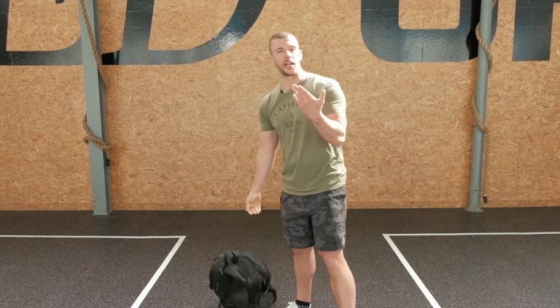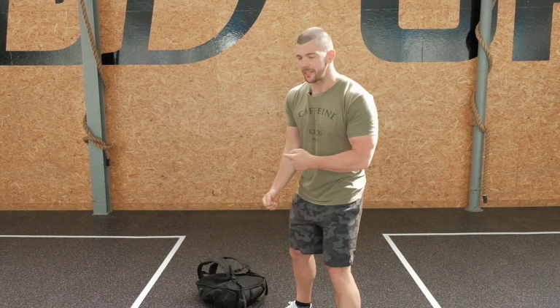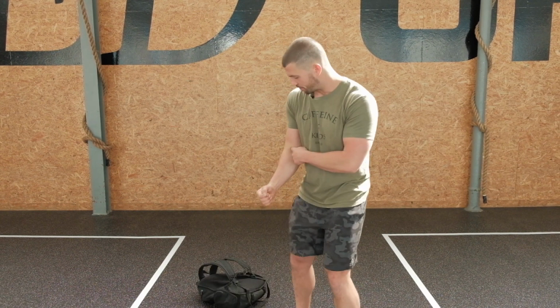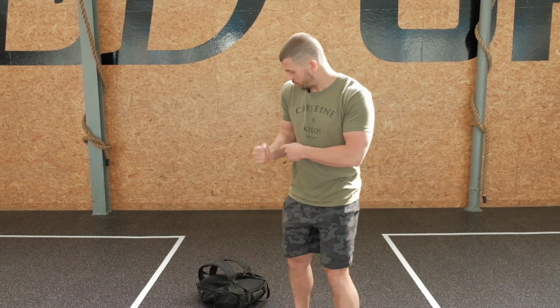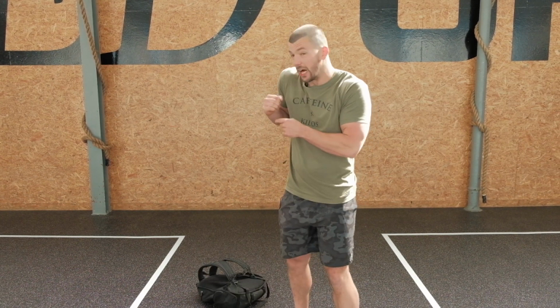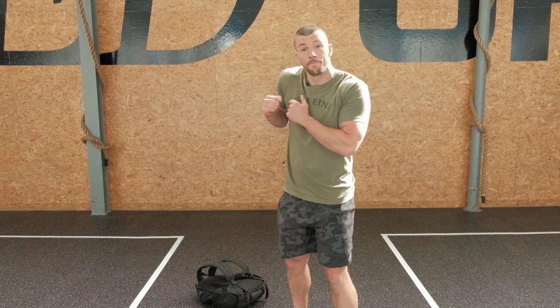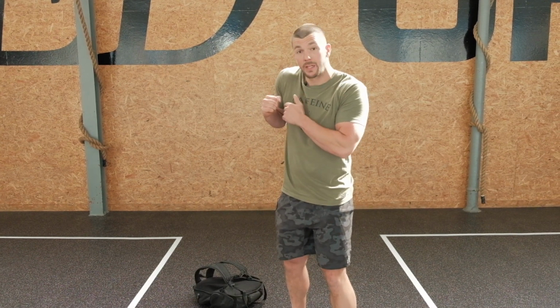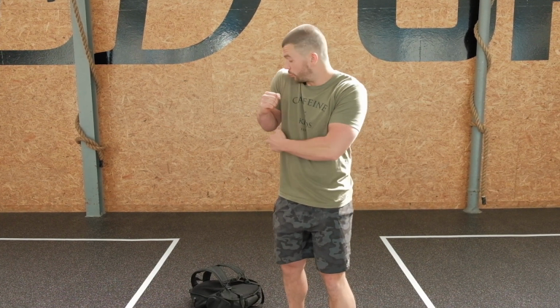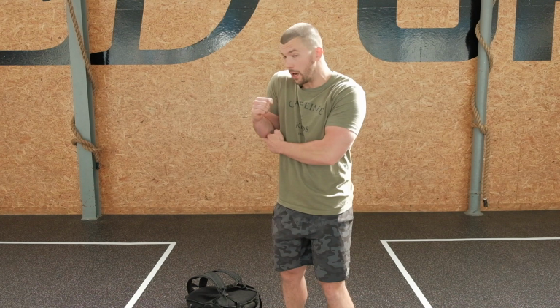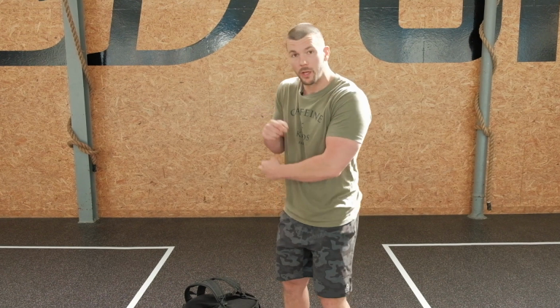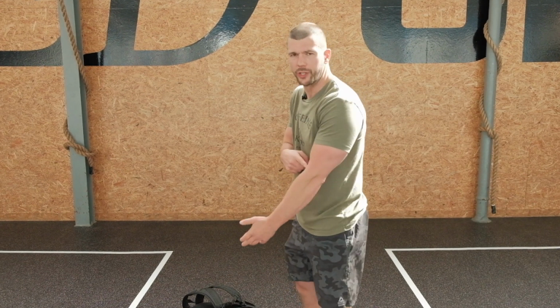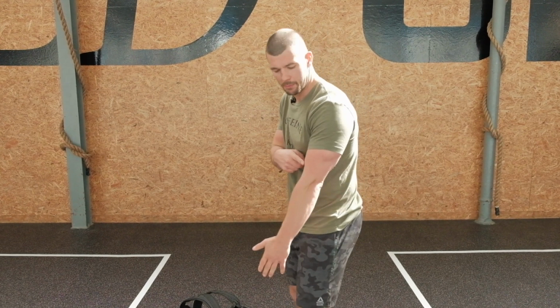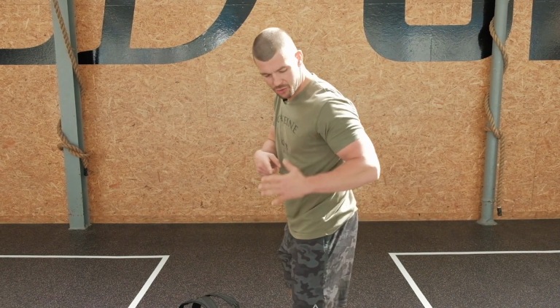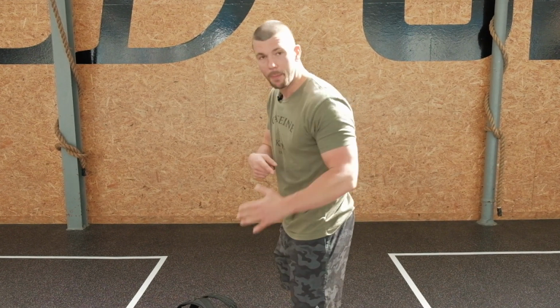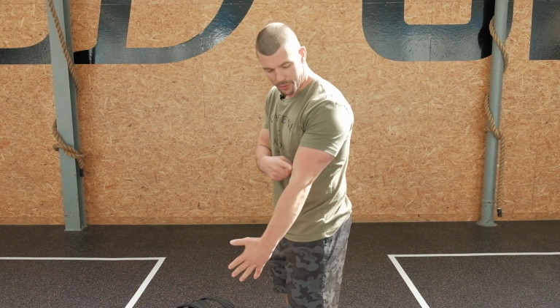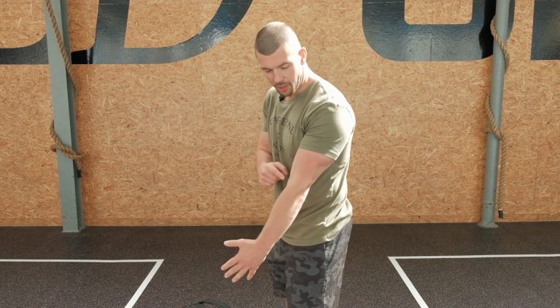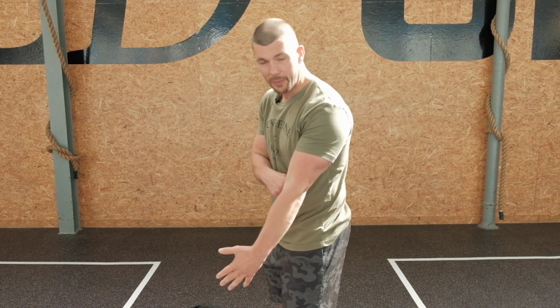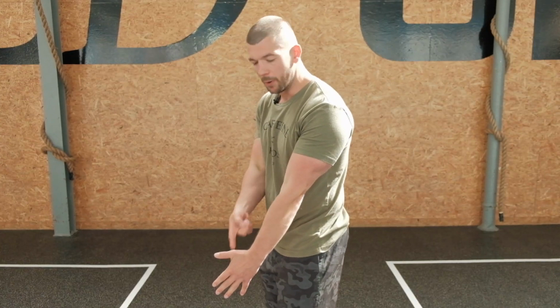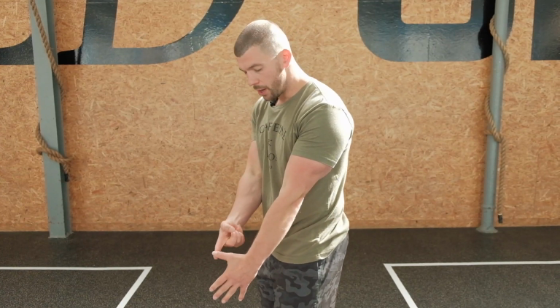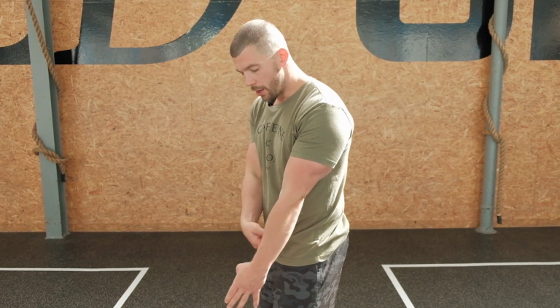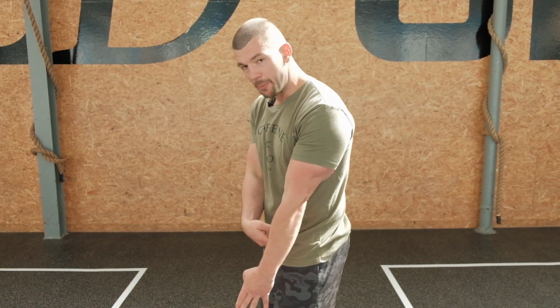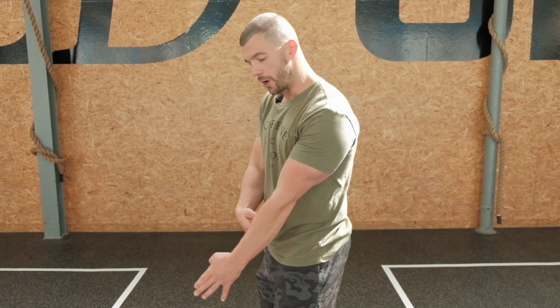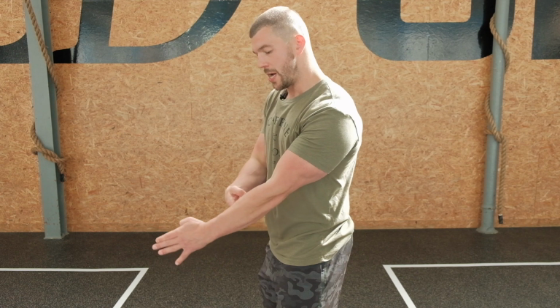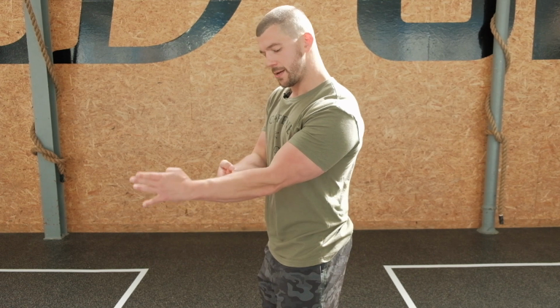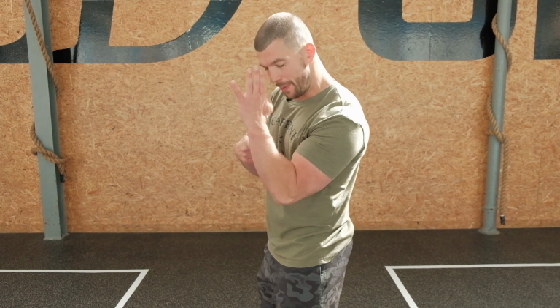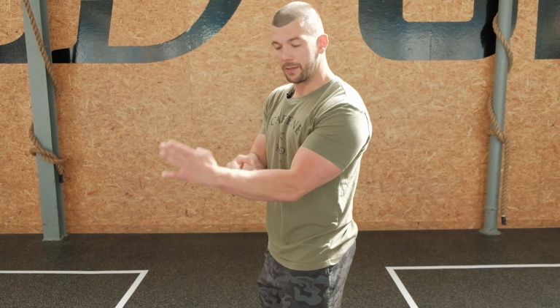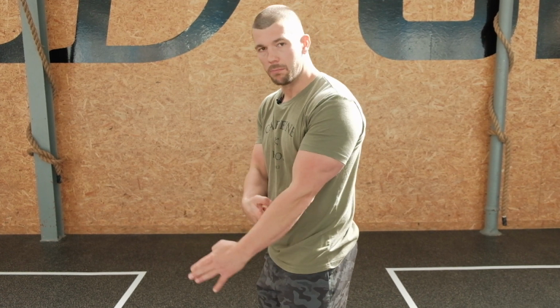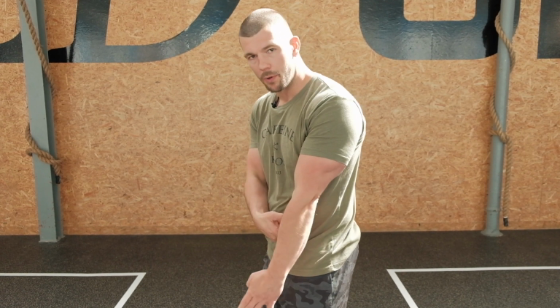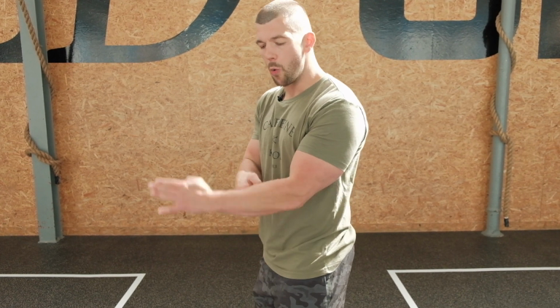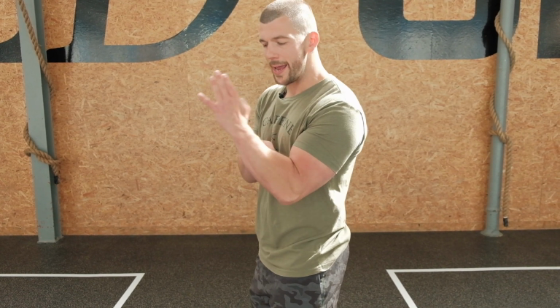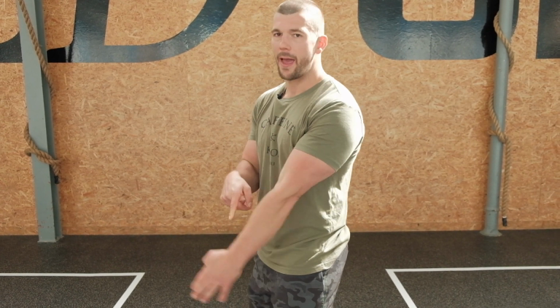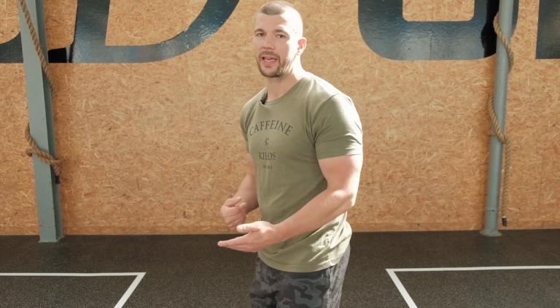Instead of thinking straight up, like I'm doing right now — I'll show the other arm — straight up, I want you to think of keeping the elbow with thumbs going away and back in. Away and back in.